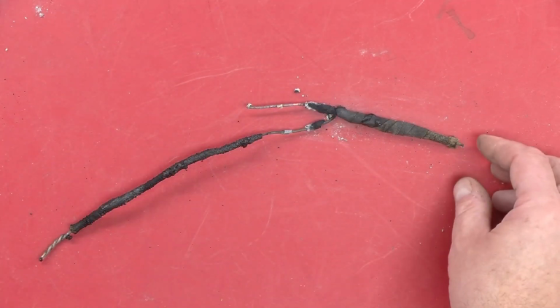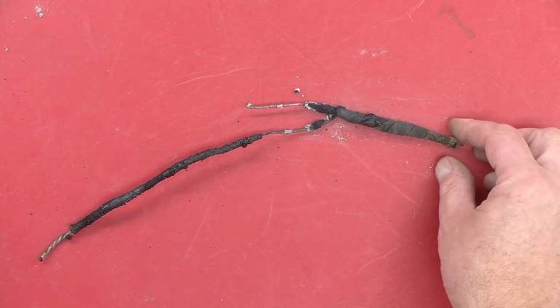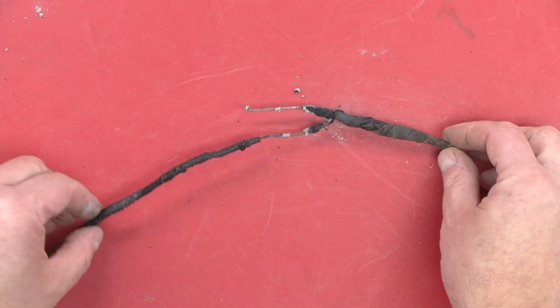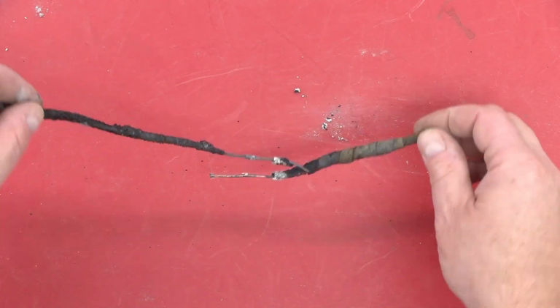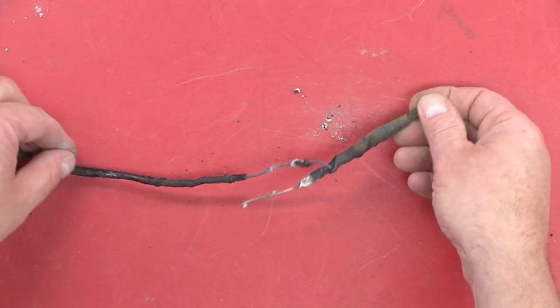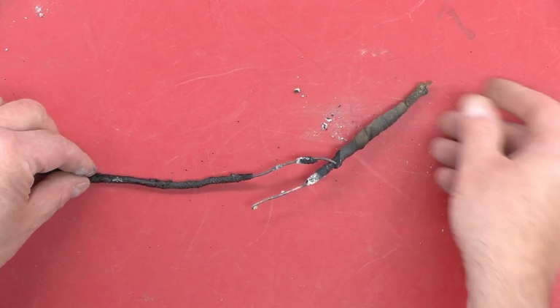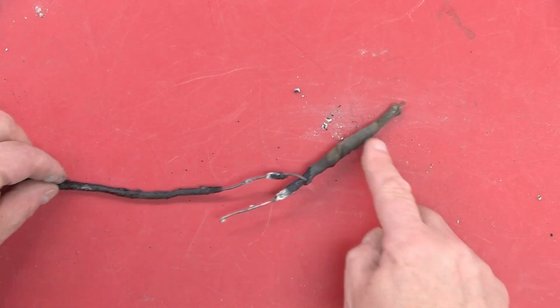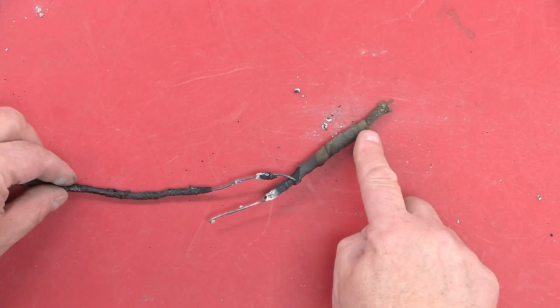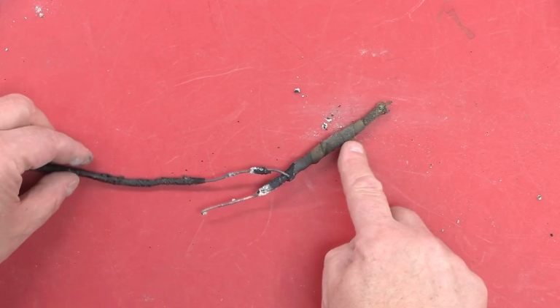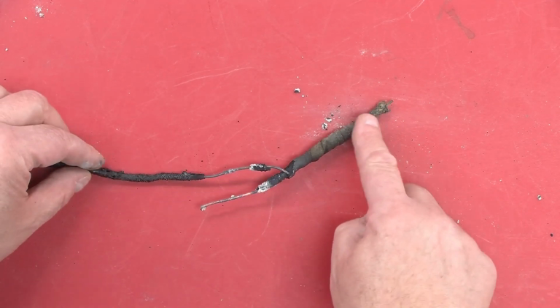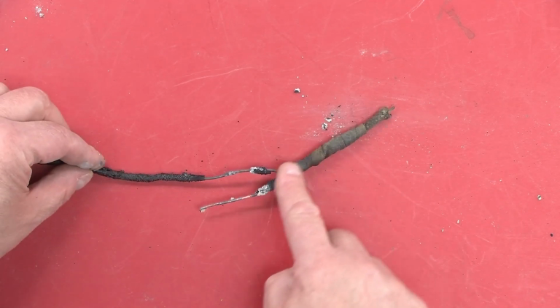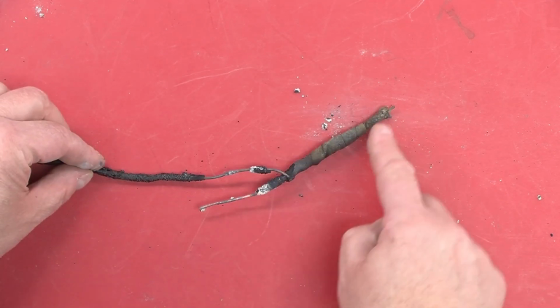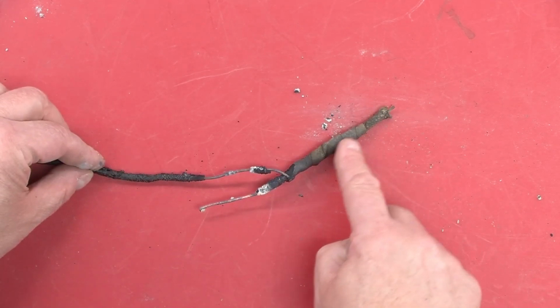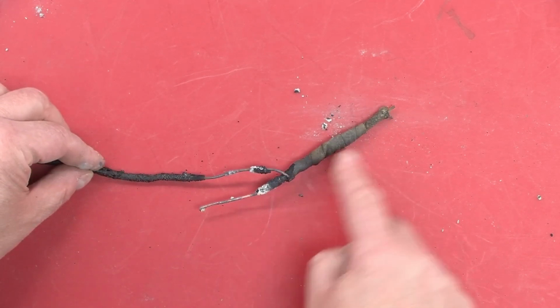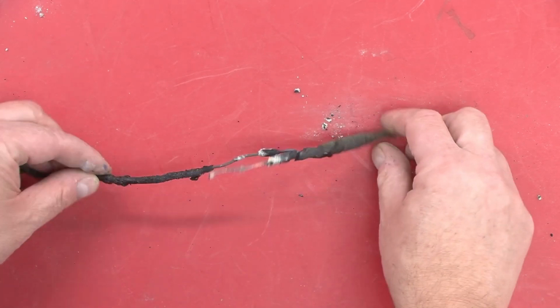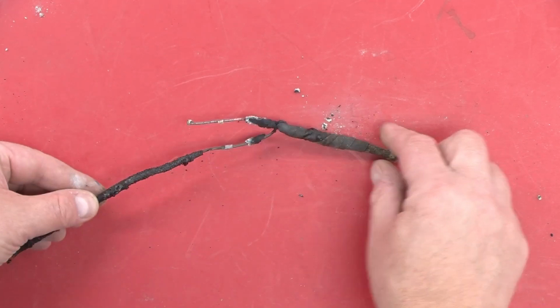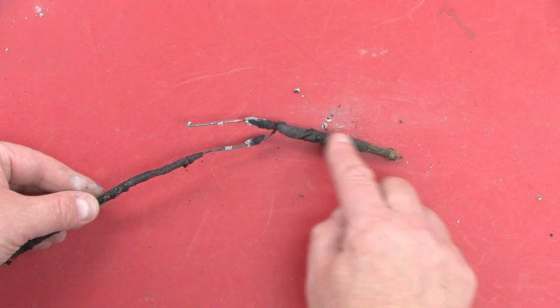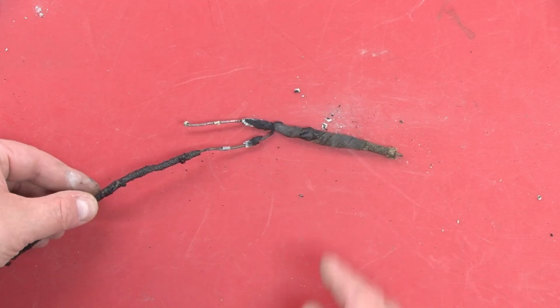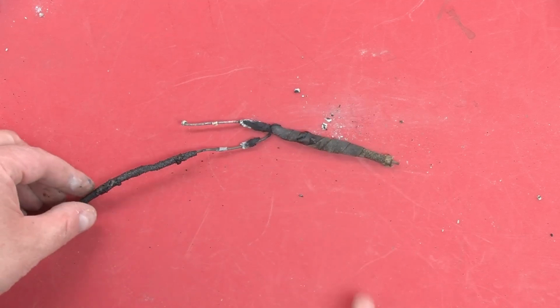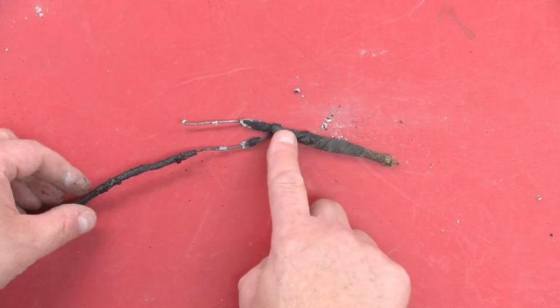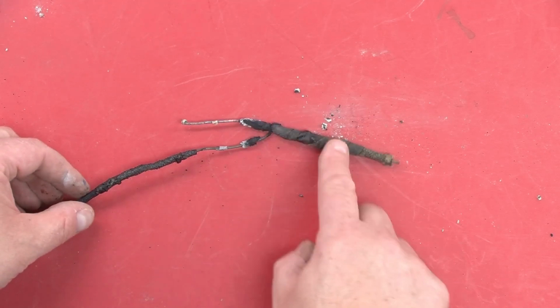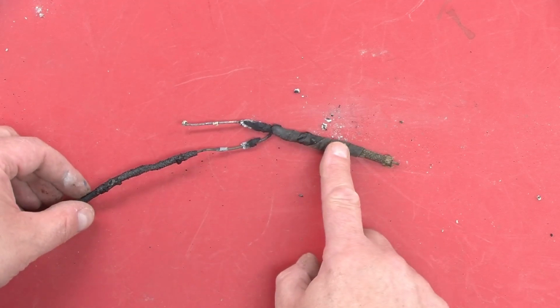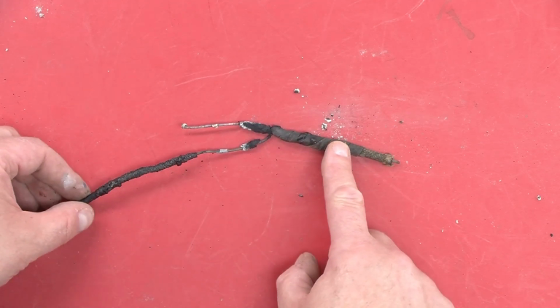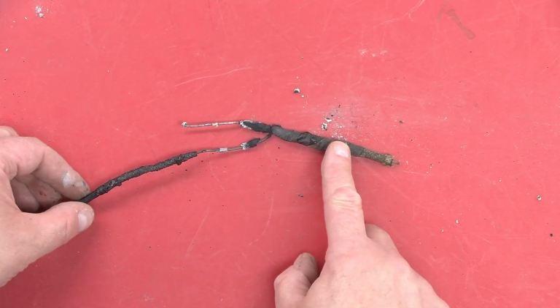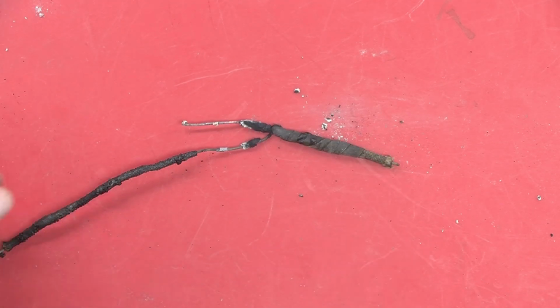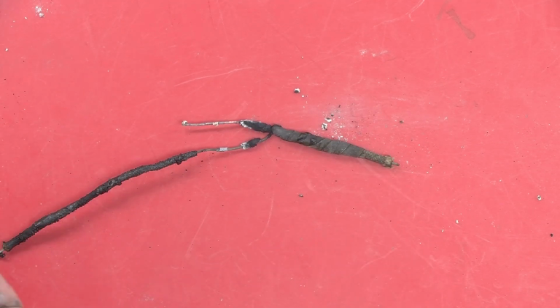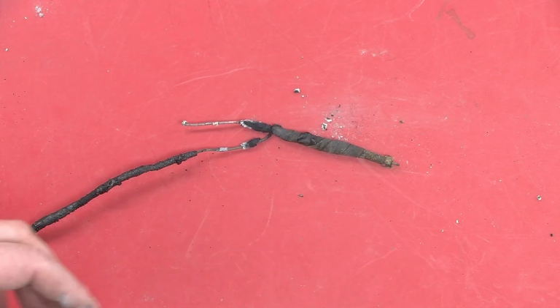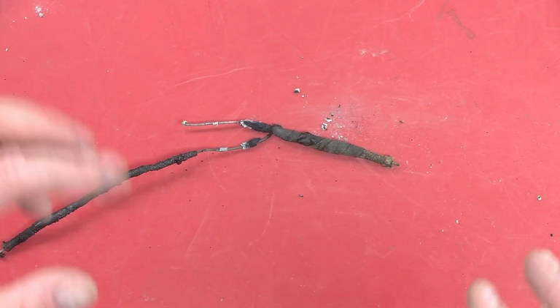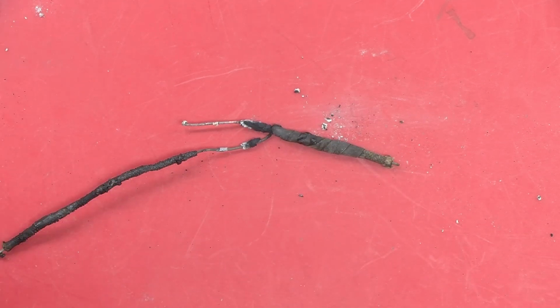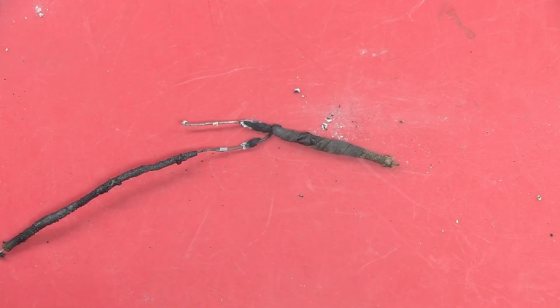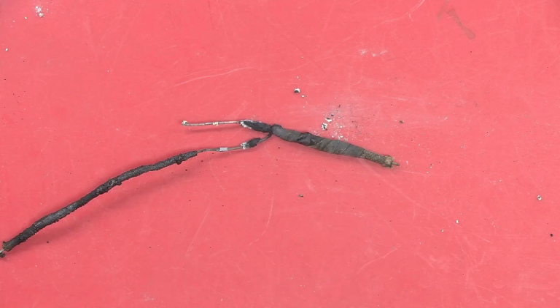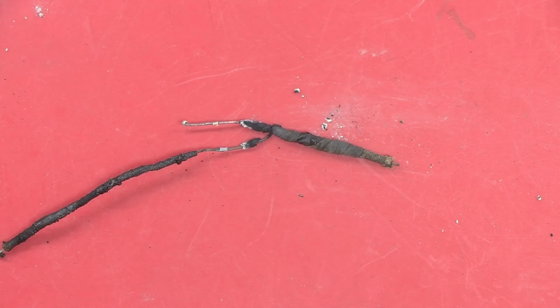The next question was, maybe it would be interesting to cut open the splice and see what it looks like and how it survived. And so that's what we're going to do right now.